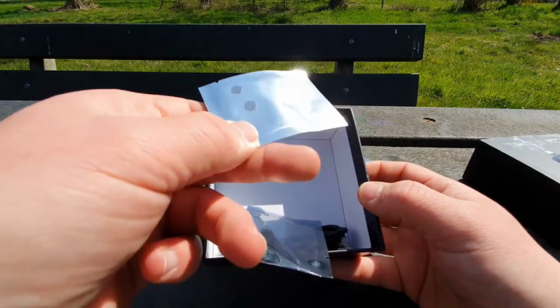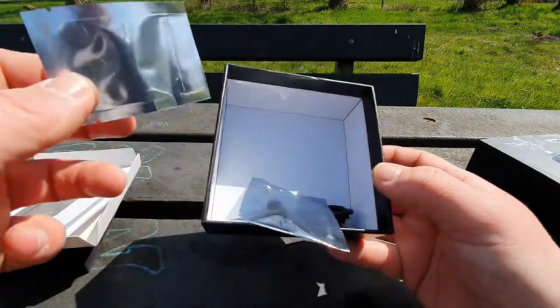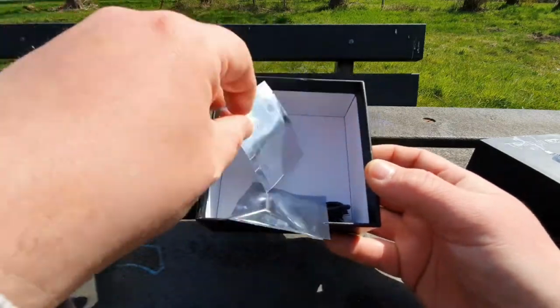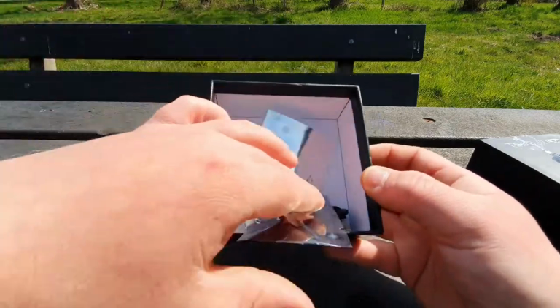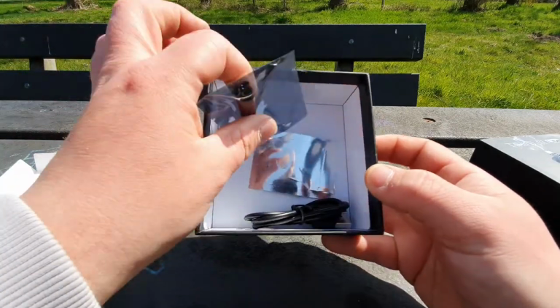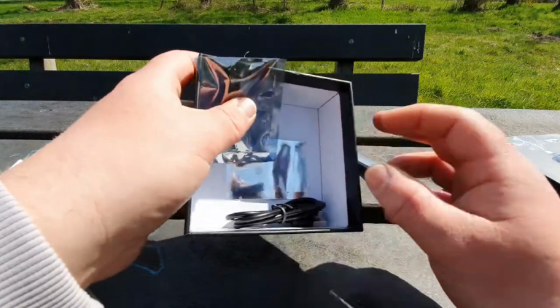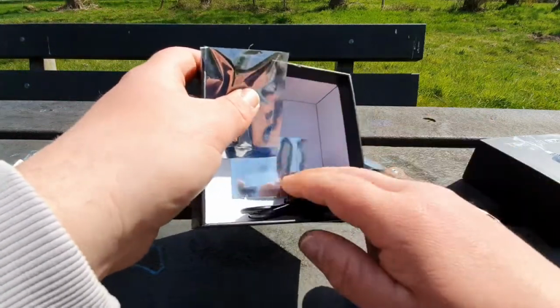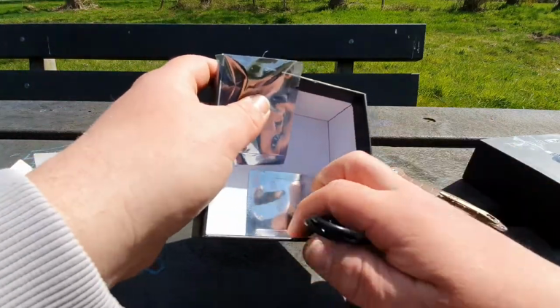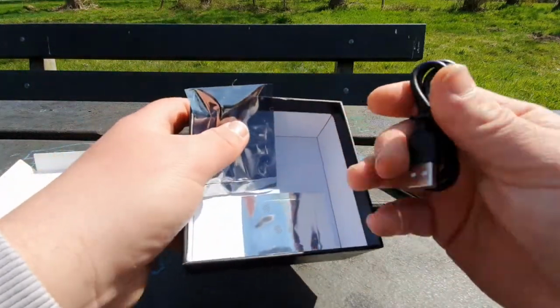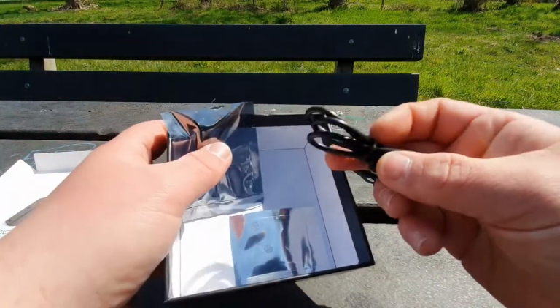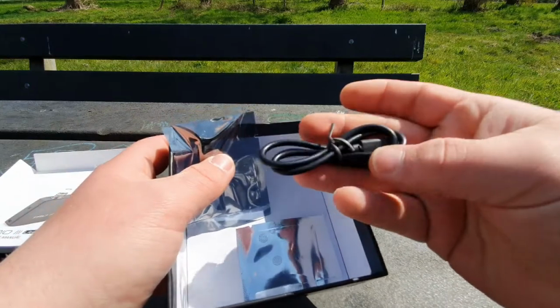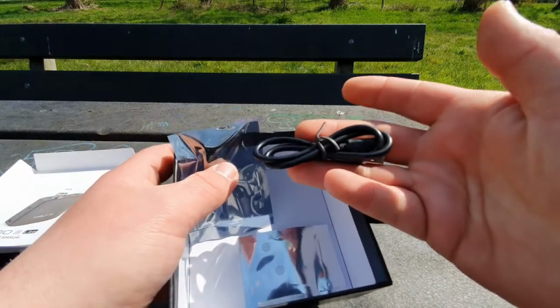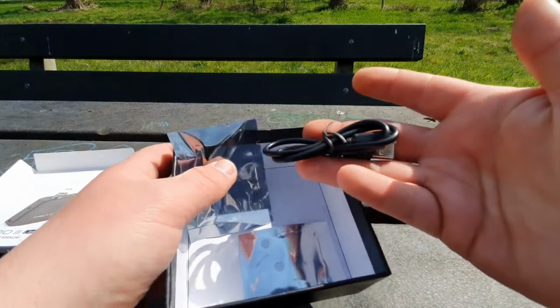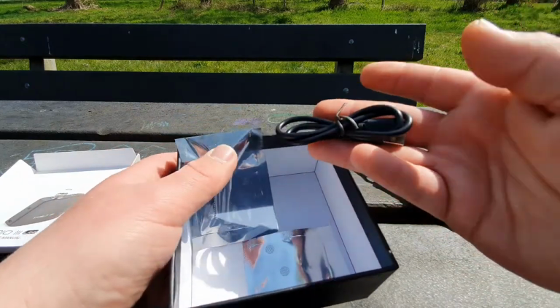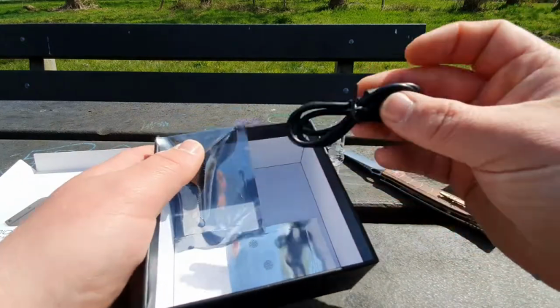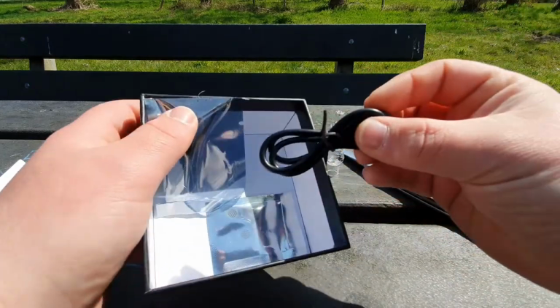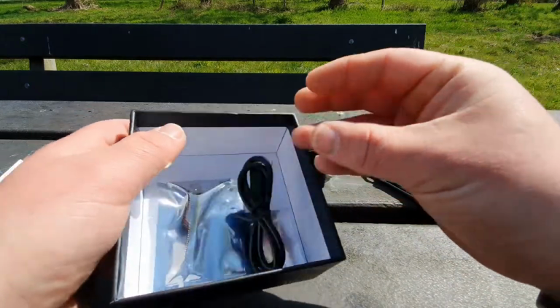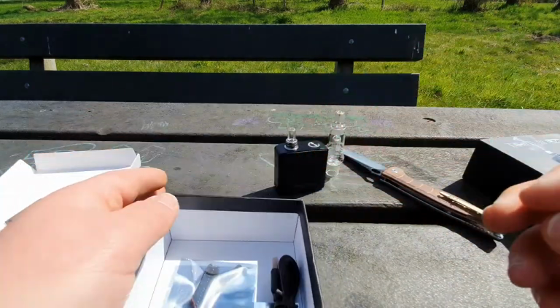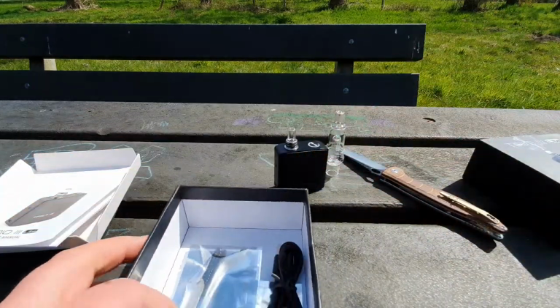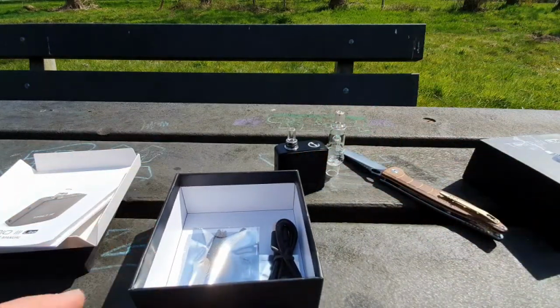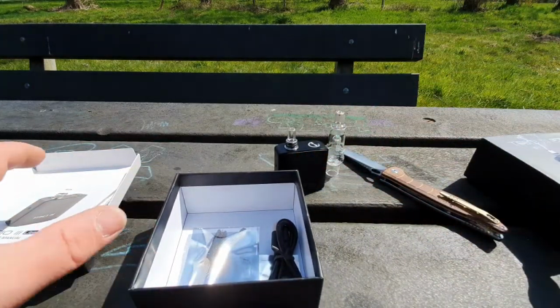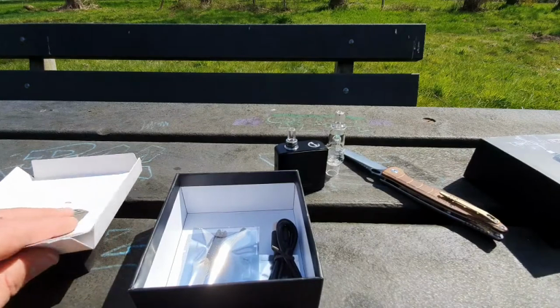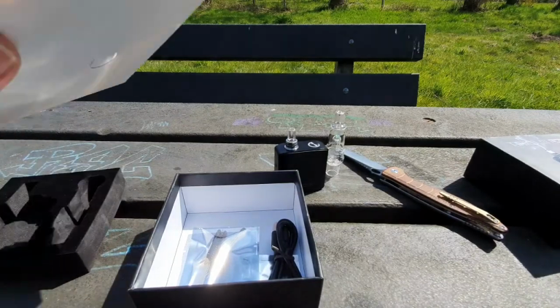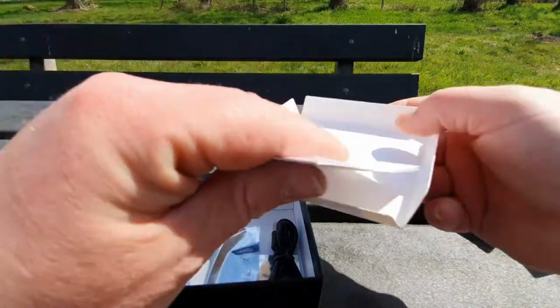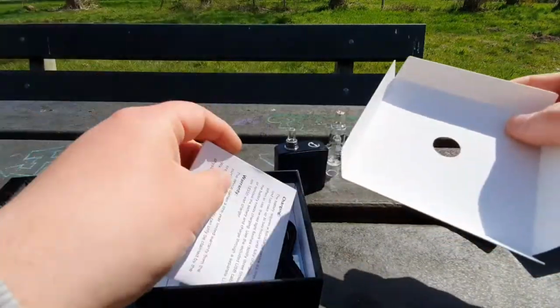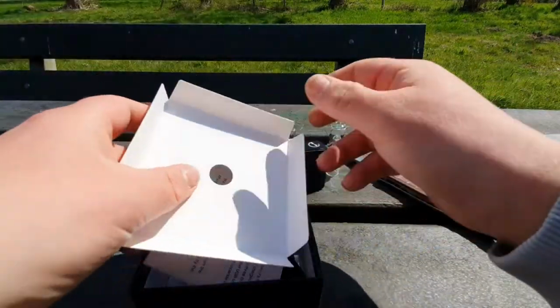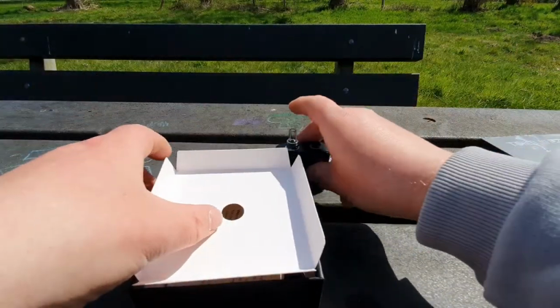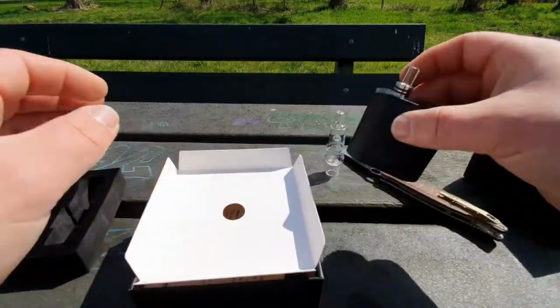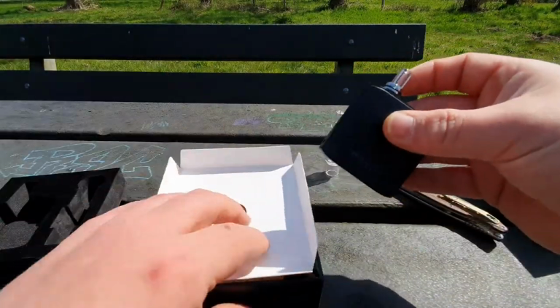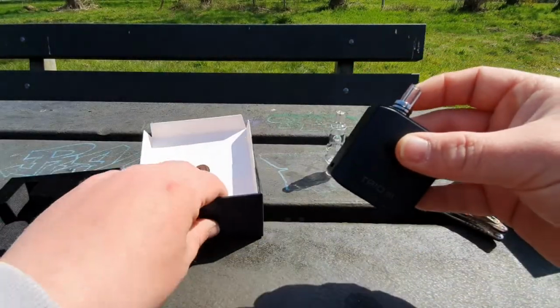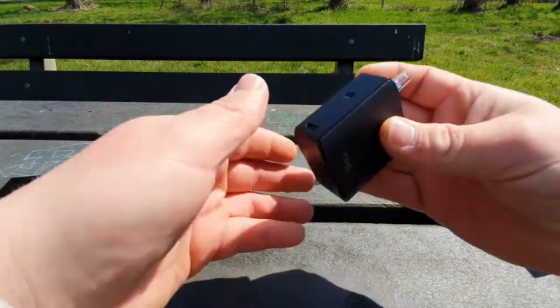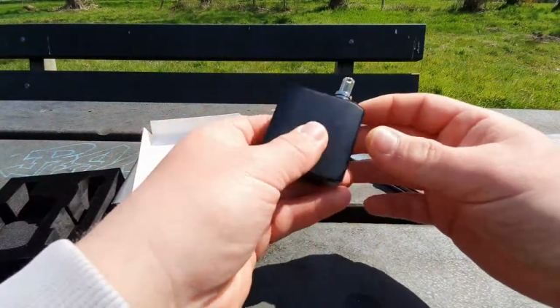Two pieces of screens, and a charger cable. On the box it said it came with two batteries, but maybe it's inside. Let's check.